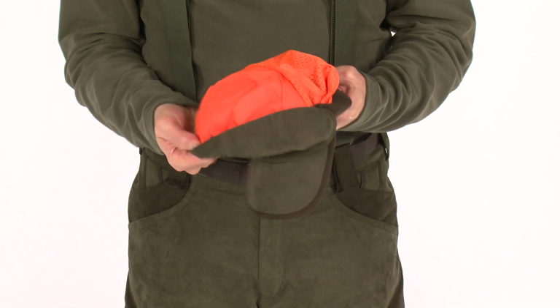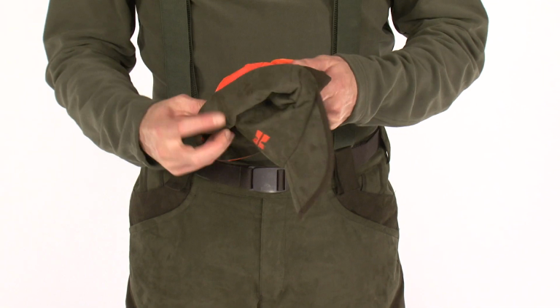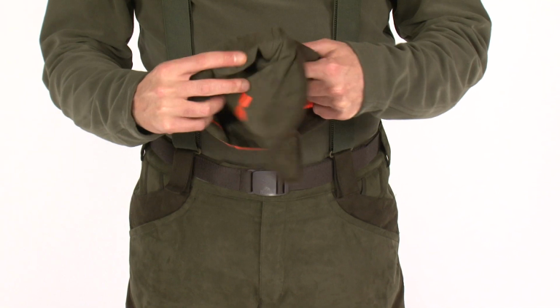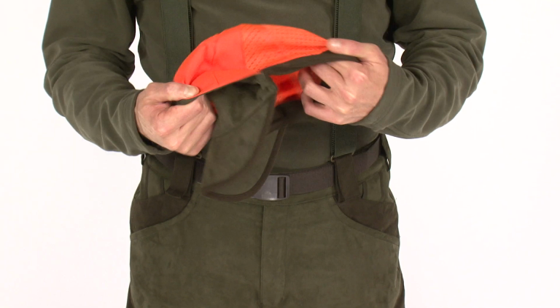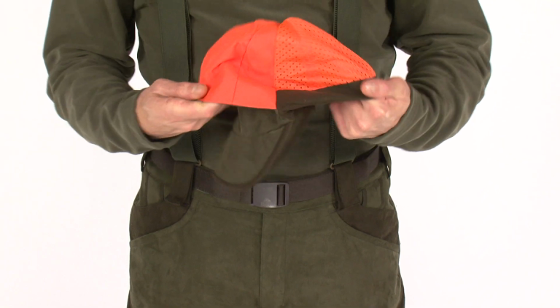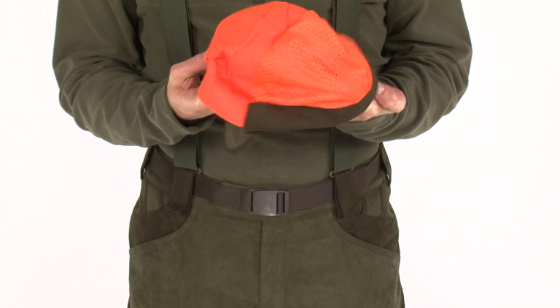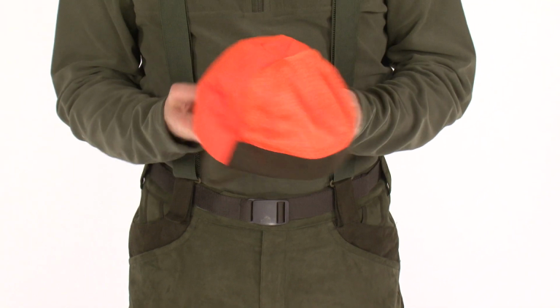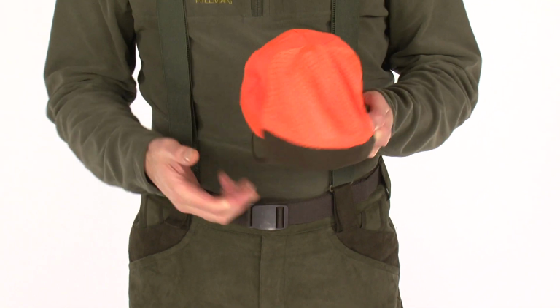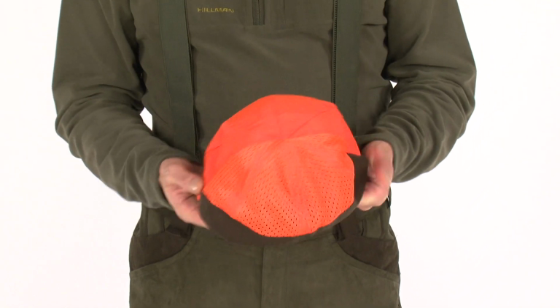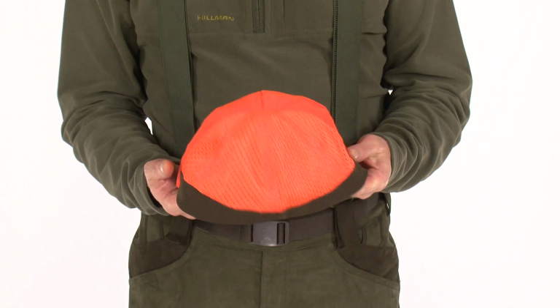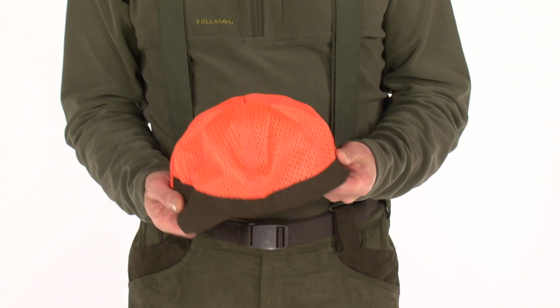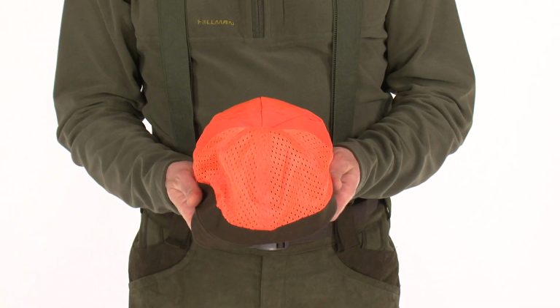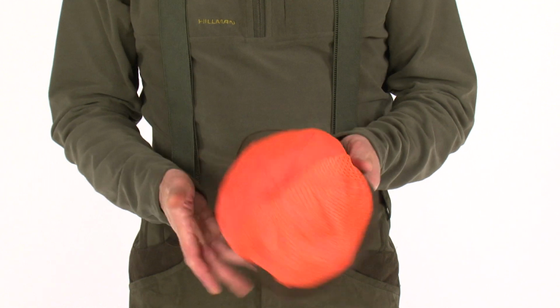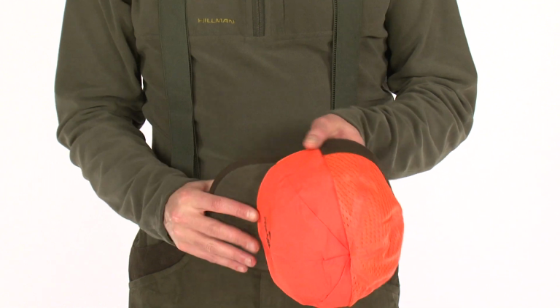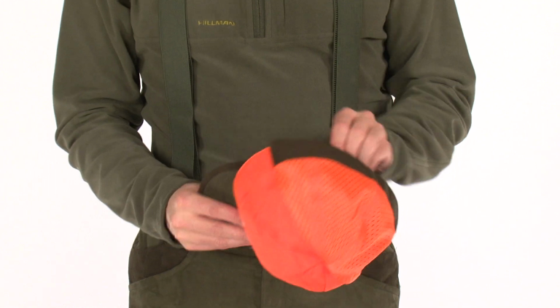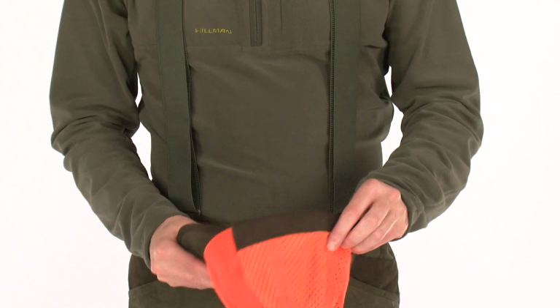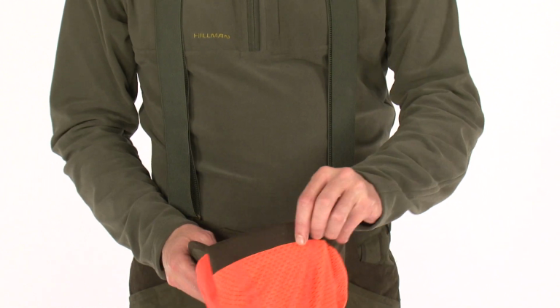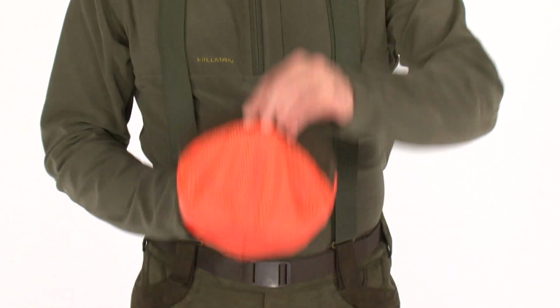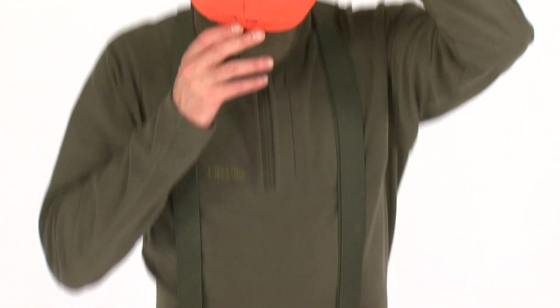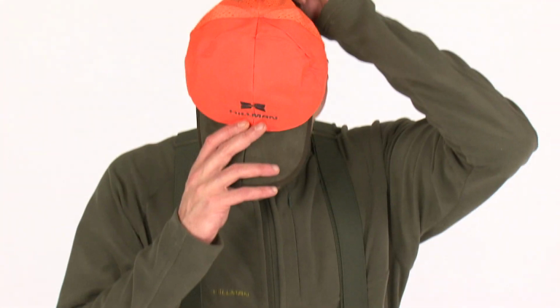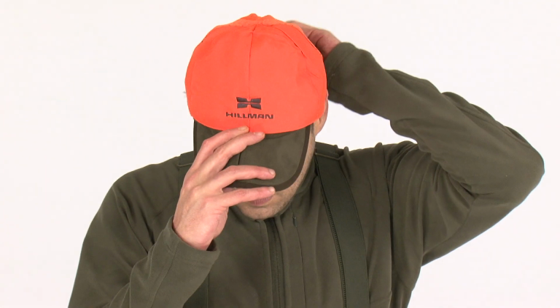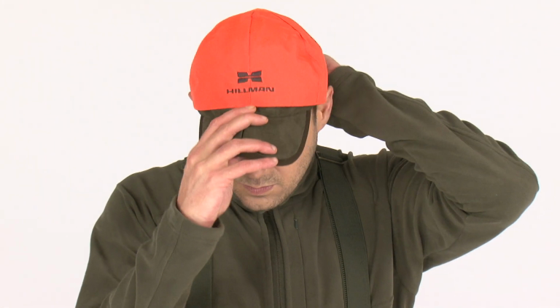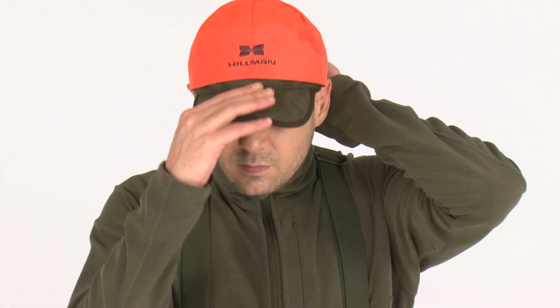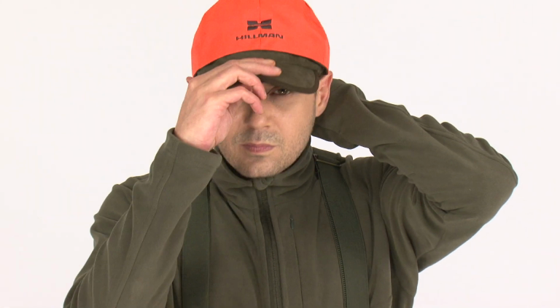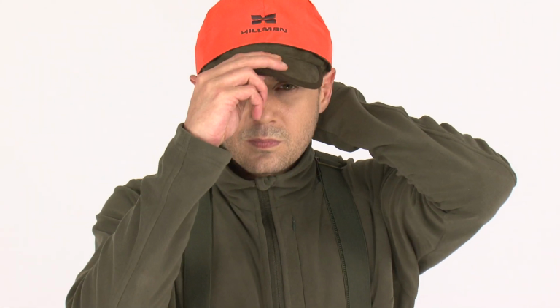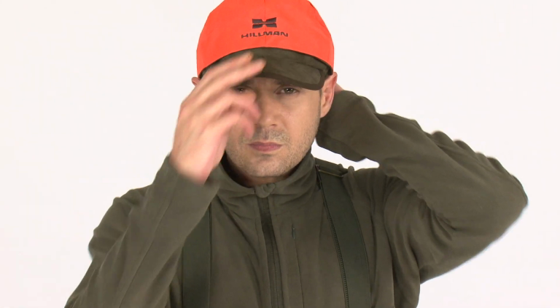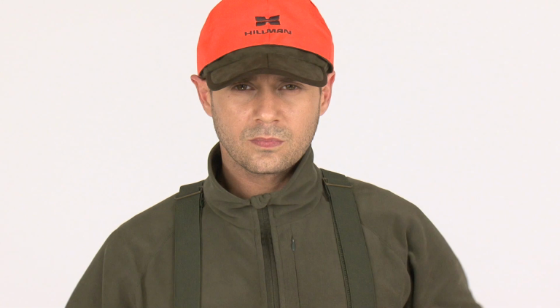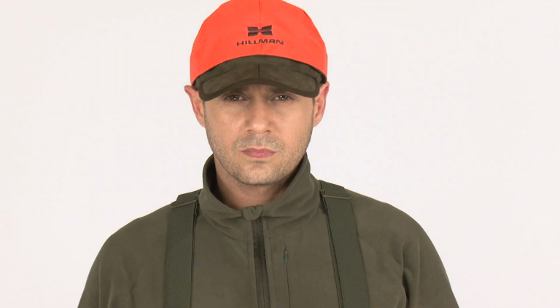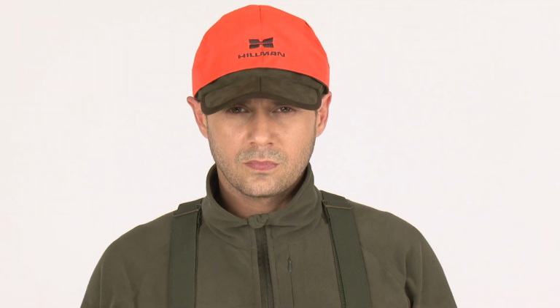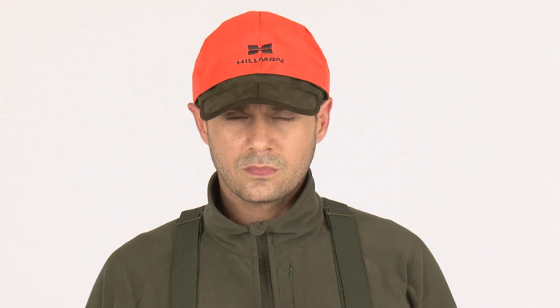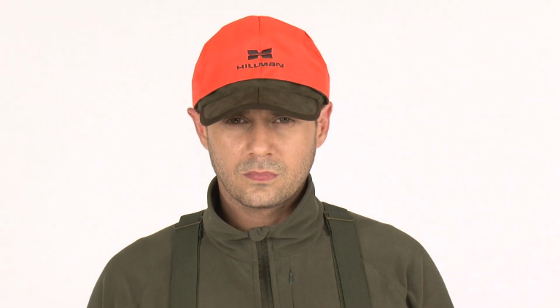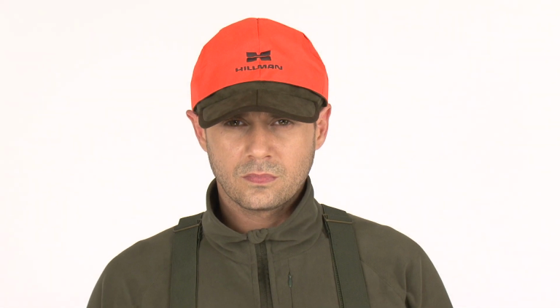The reversible signal top of the cap will provide the necessary group hunting safety signalization, and thanks to the ventilated mesh, you will feel your head comfortably cool in the hot hunting days.